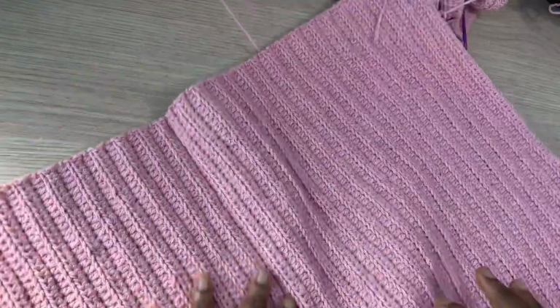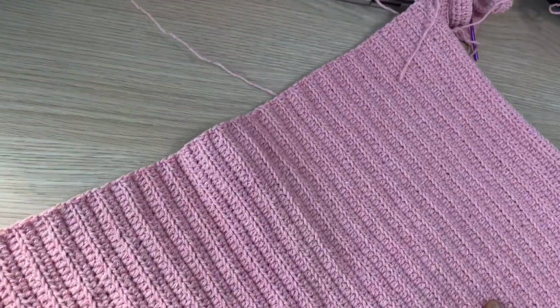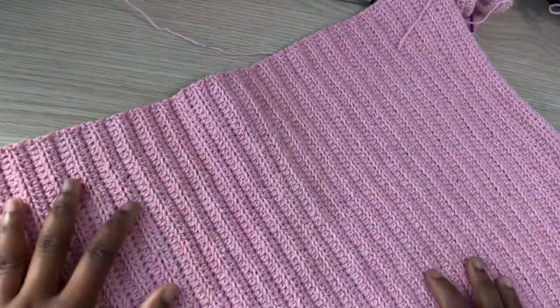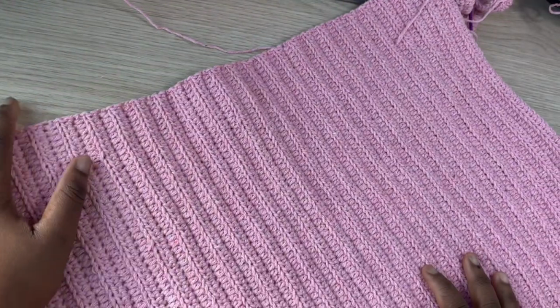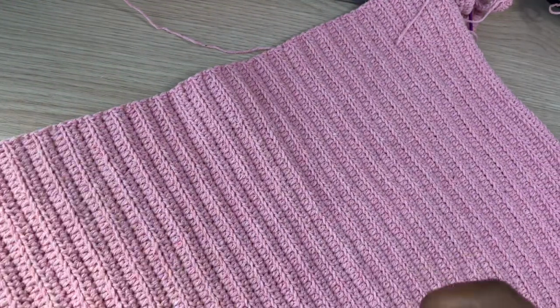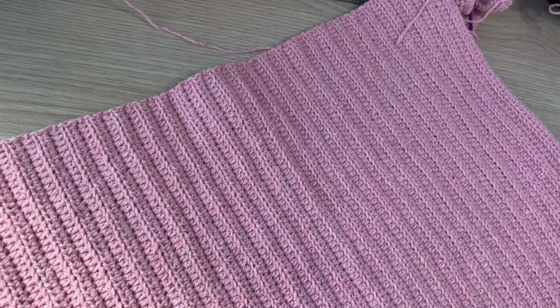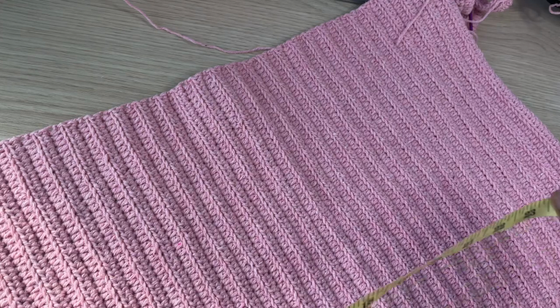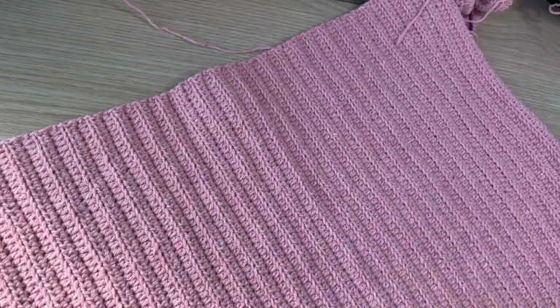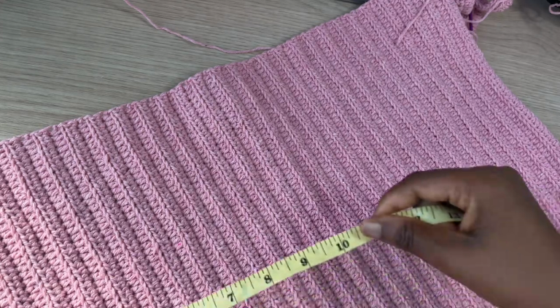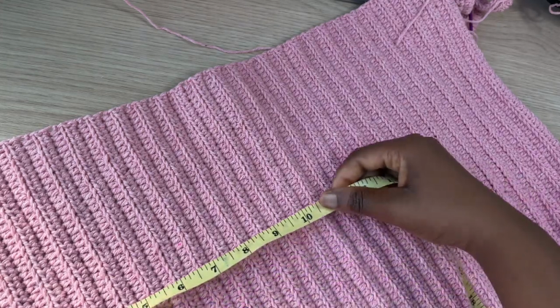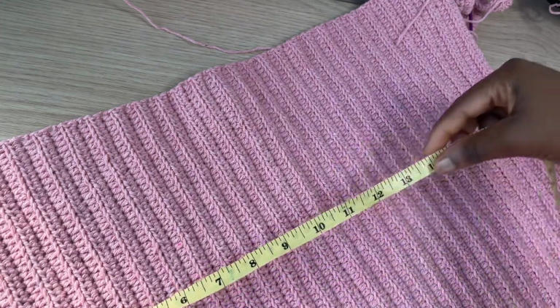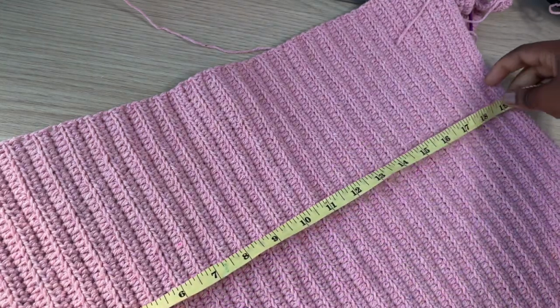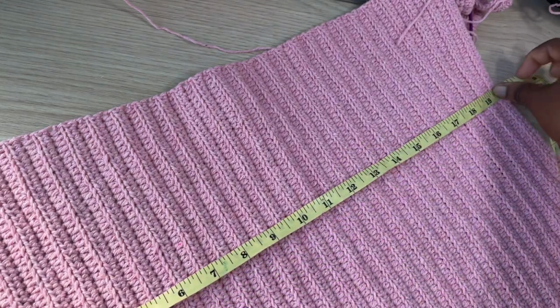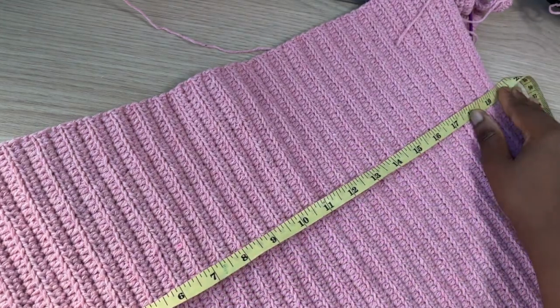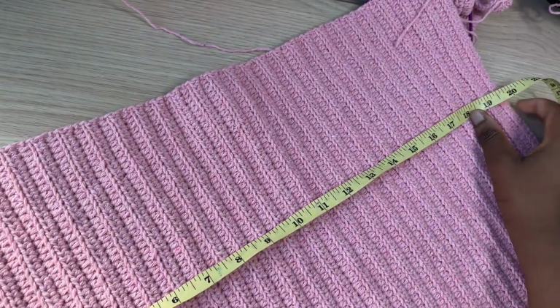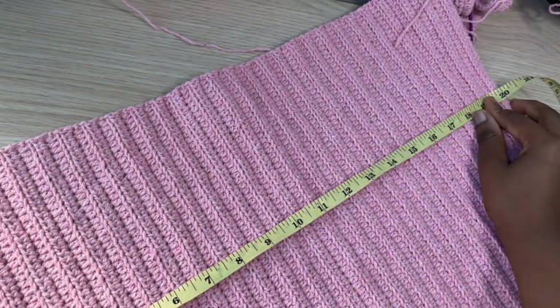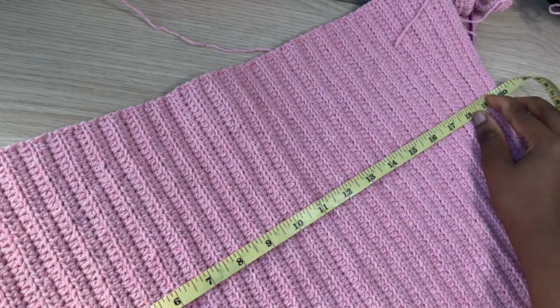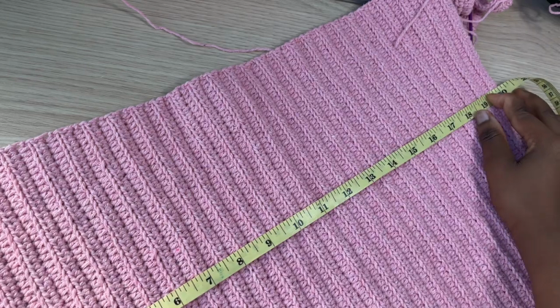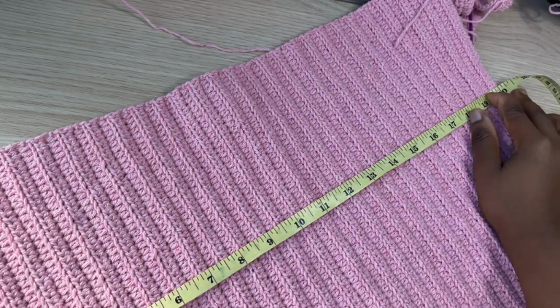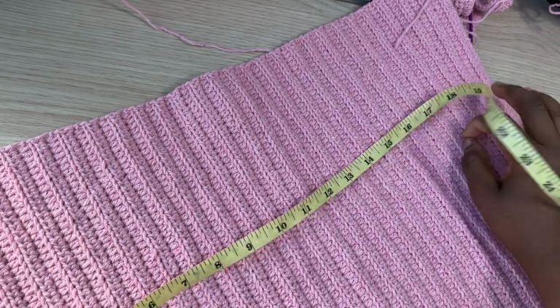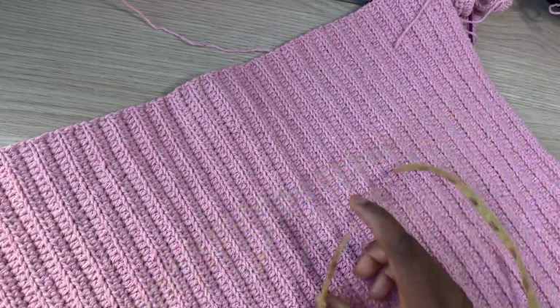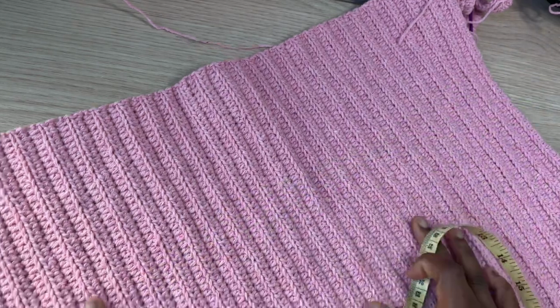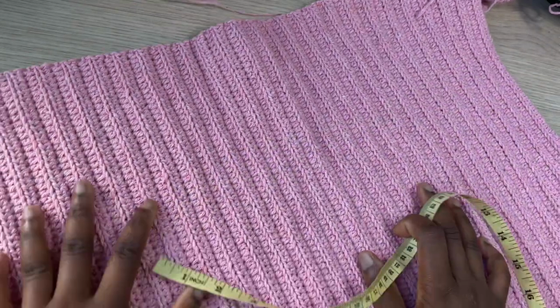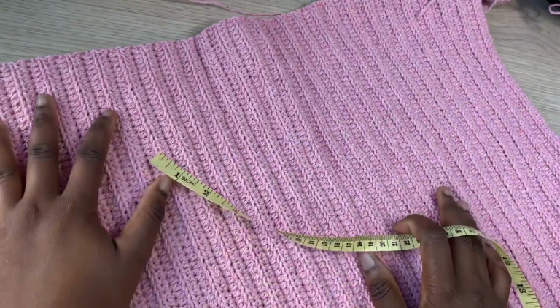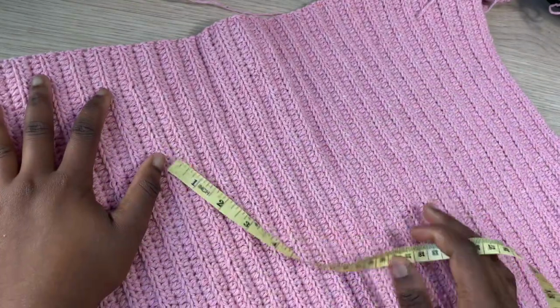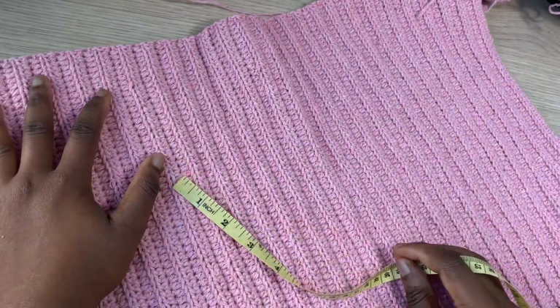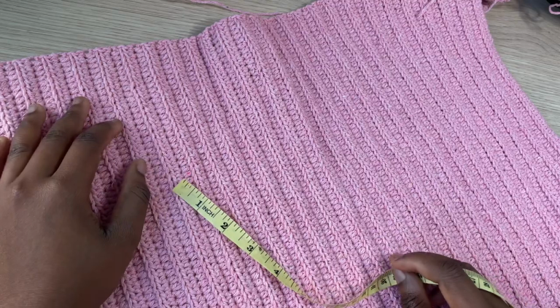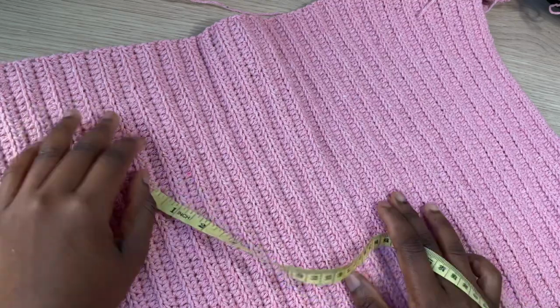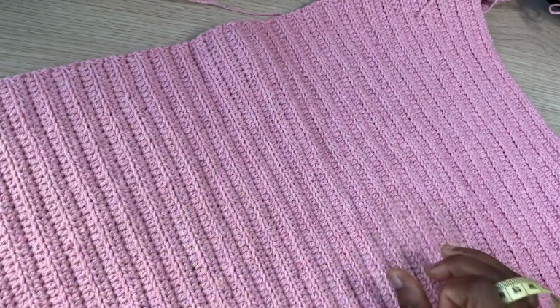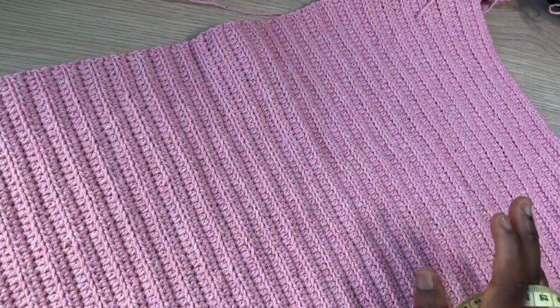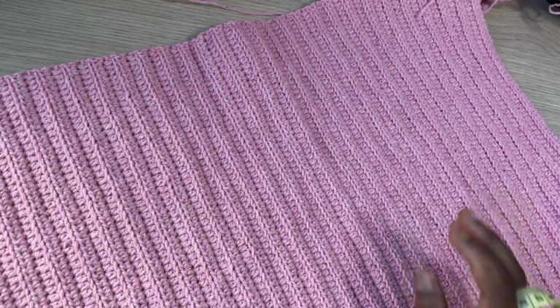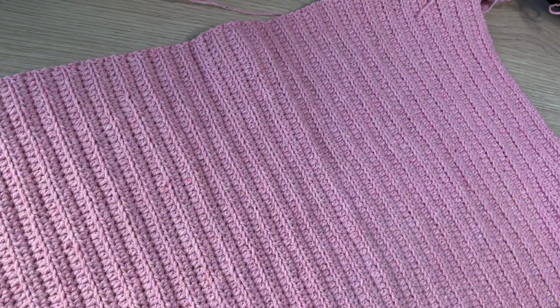Right here I have my desired bust width. I did a total of 58 rows, which gives me a total of 20 inches. My actual bust measurement is 38 inches so I added a few more rows to it.